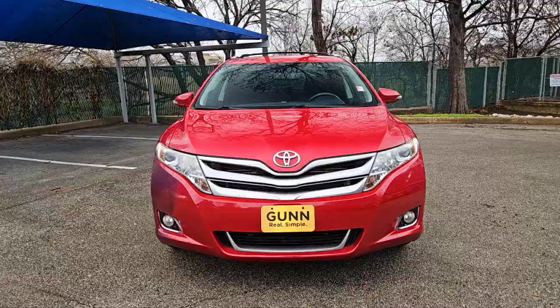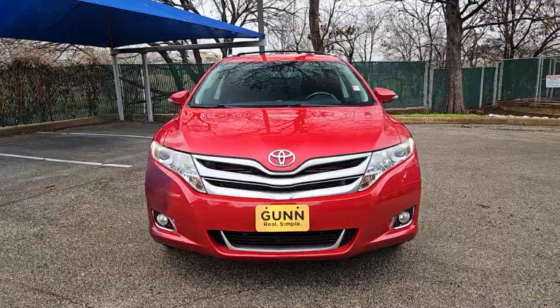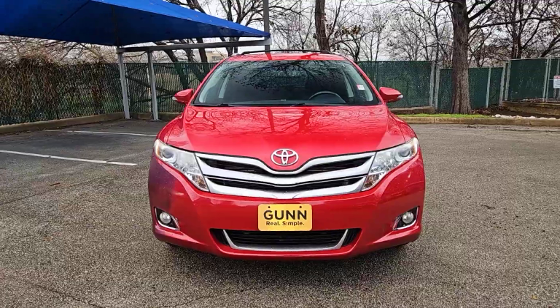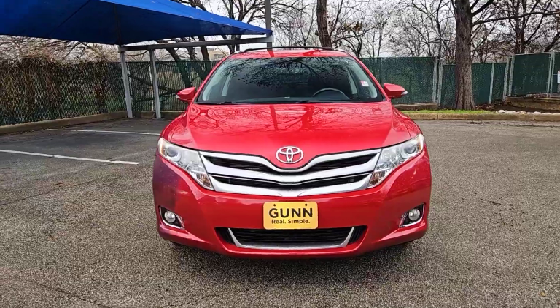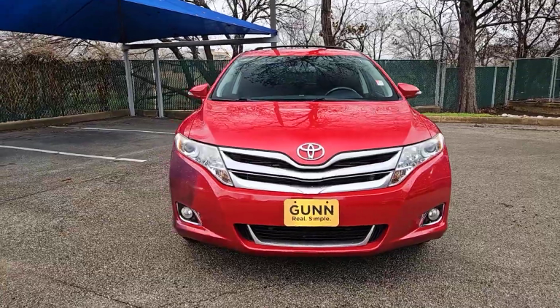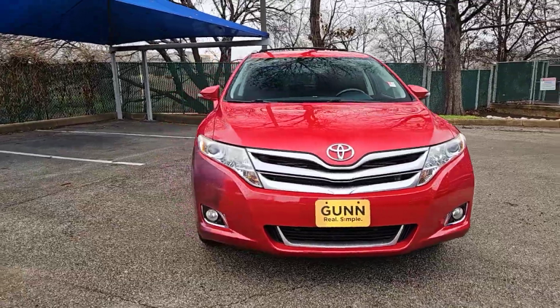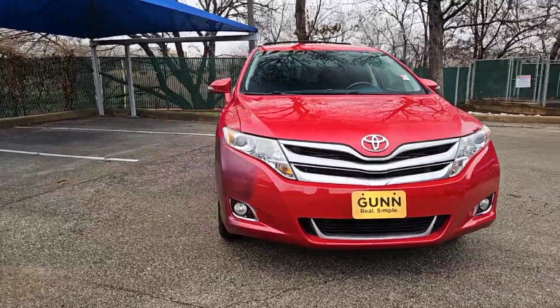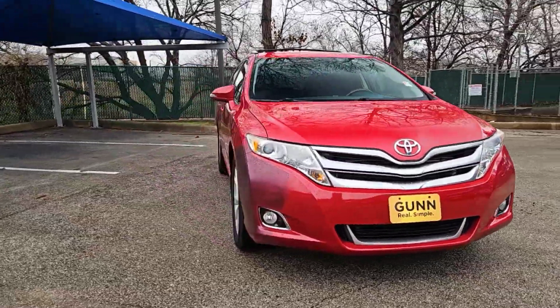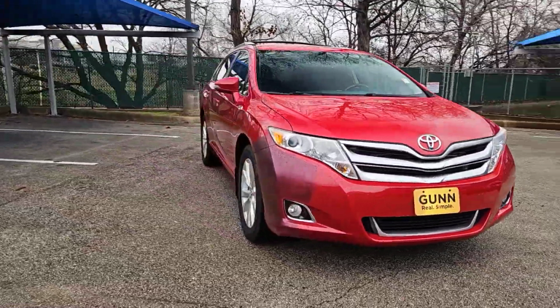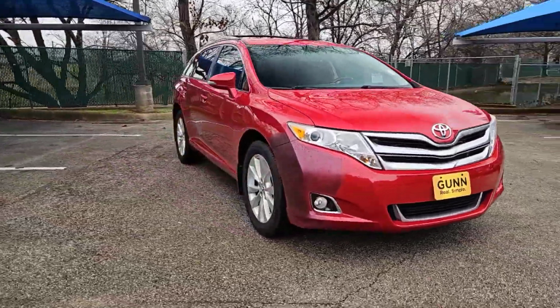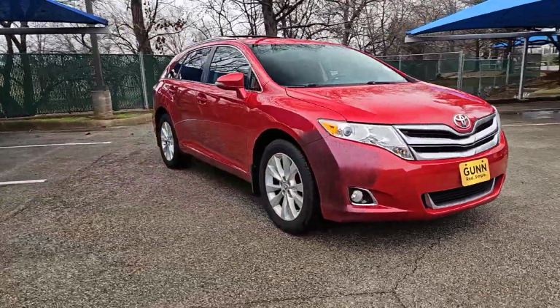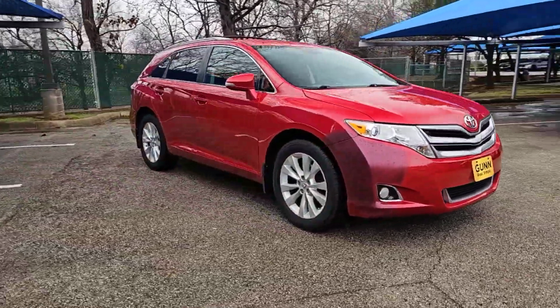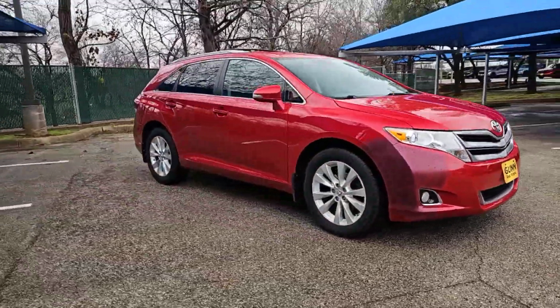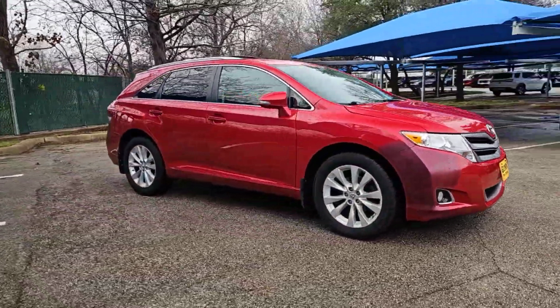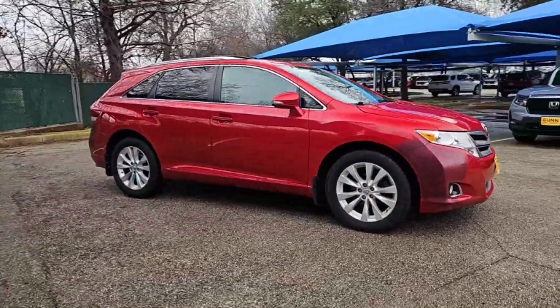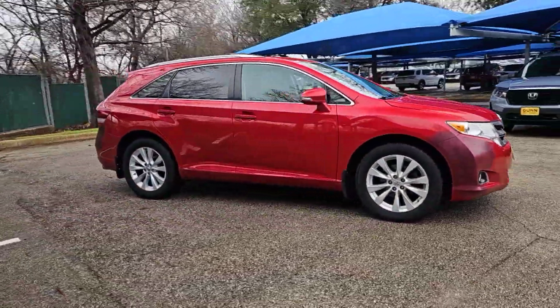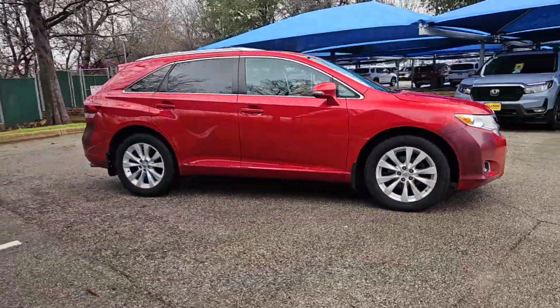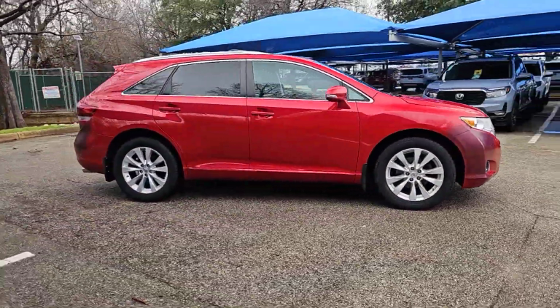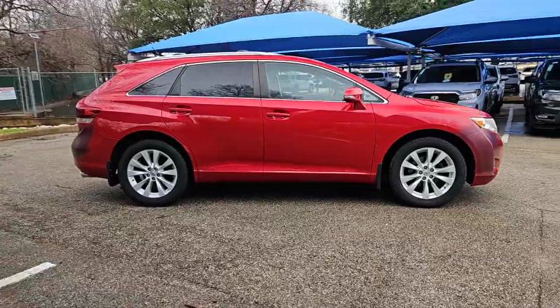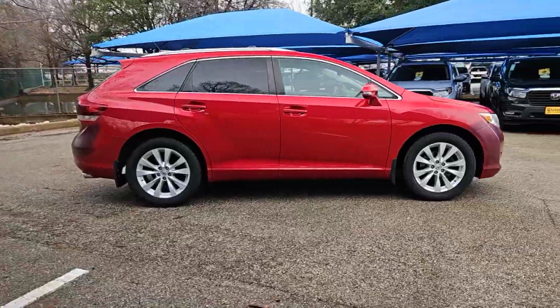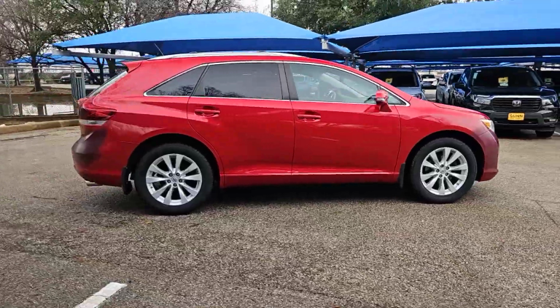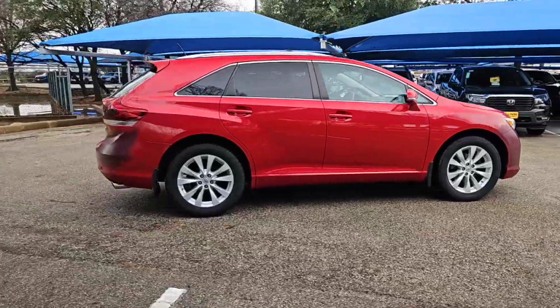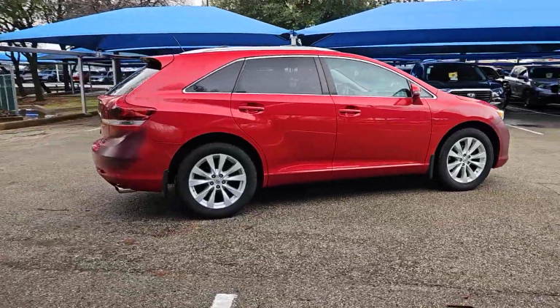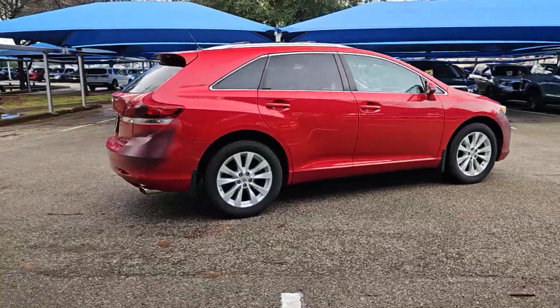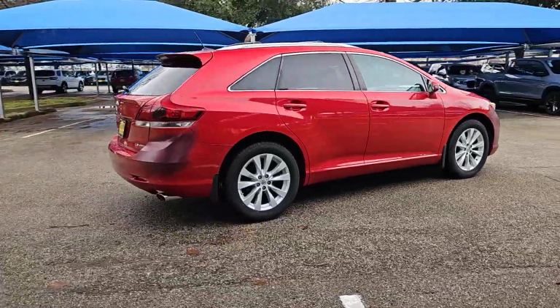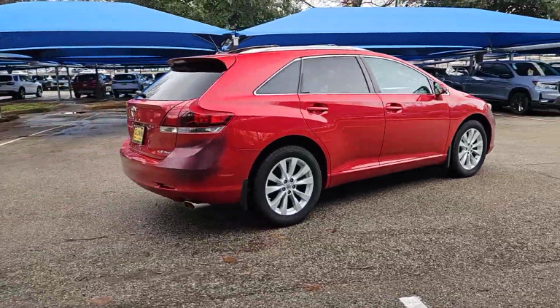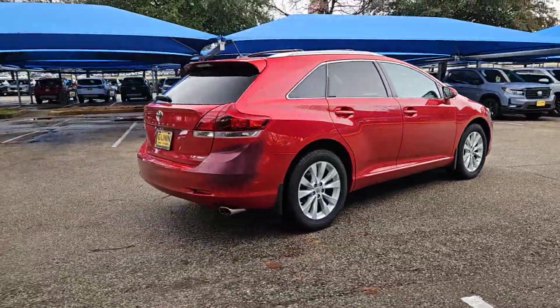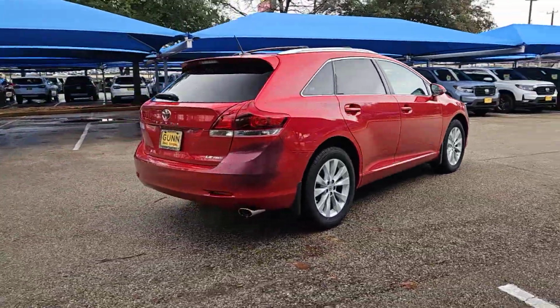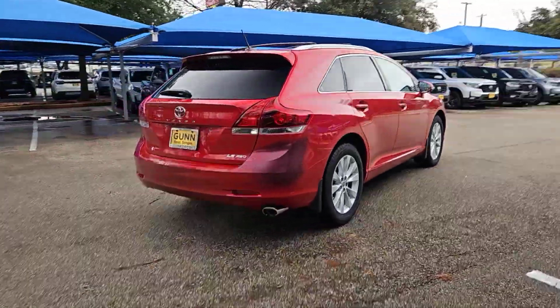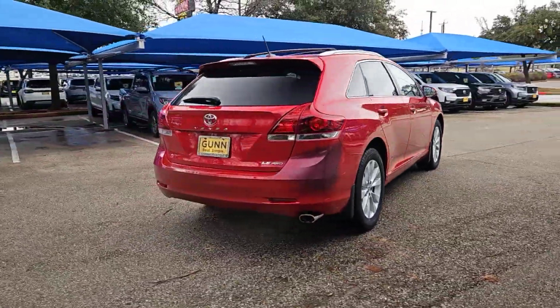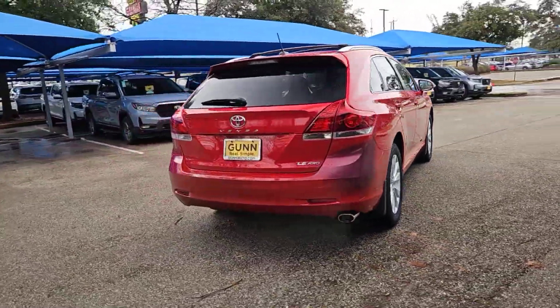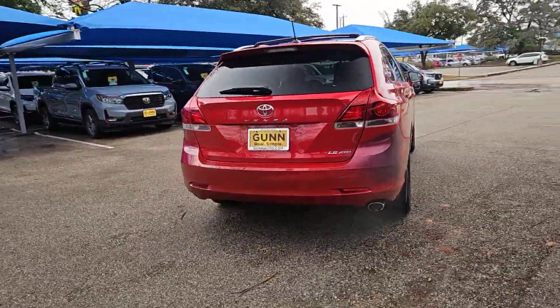Here is a wonderful 2014 Toyota Venza. With less than 70,000 miles on the odometer, this vehicle provides excellent value.